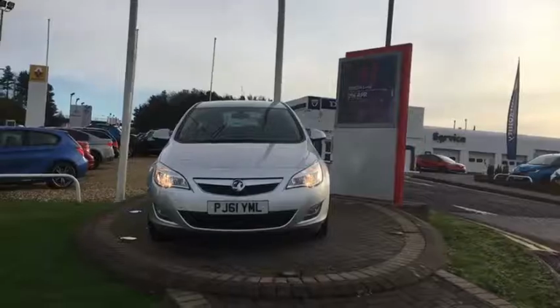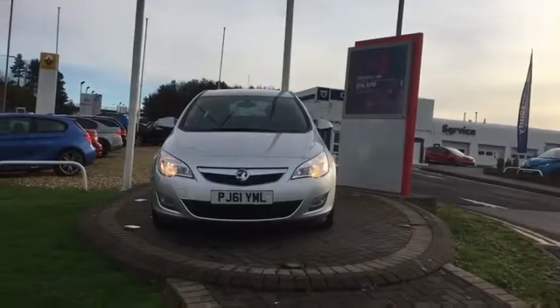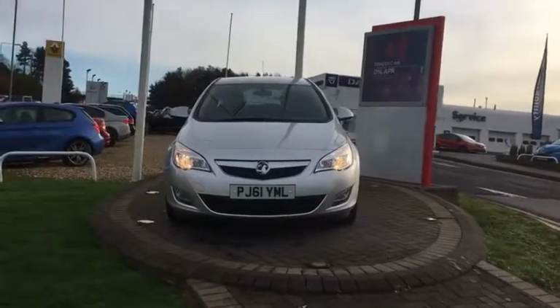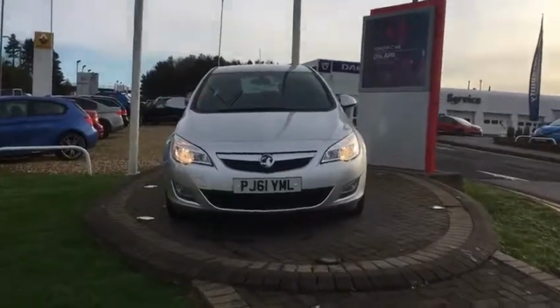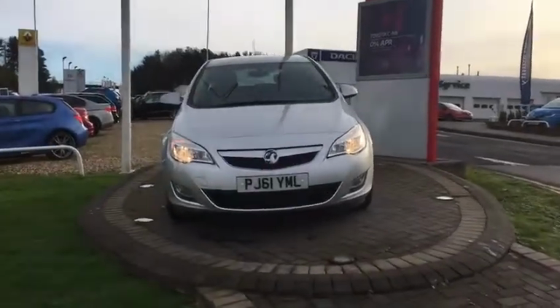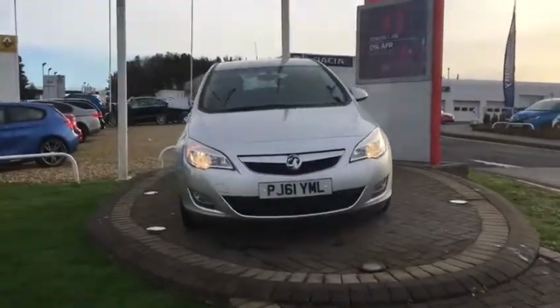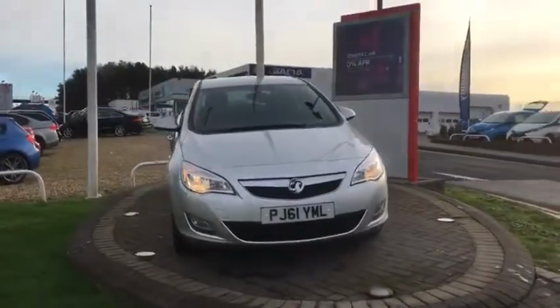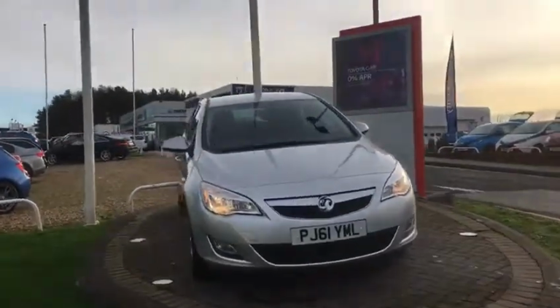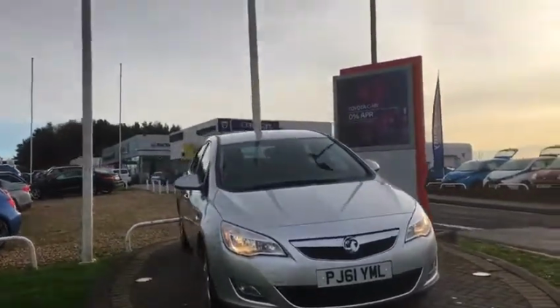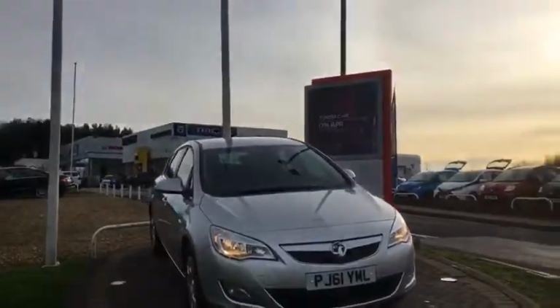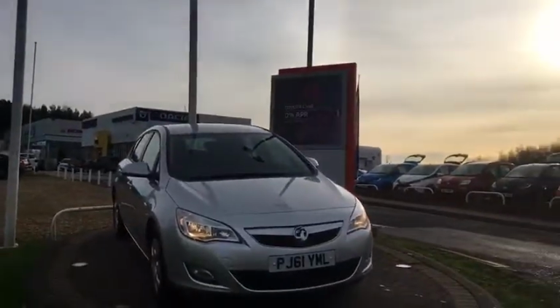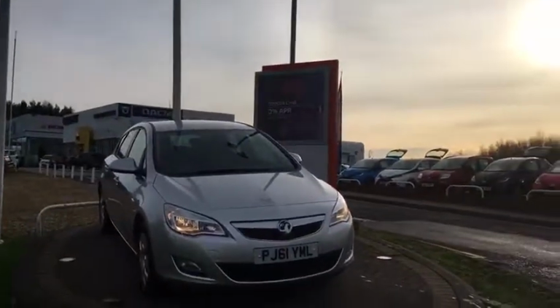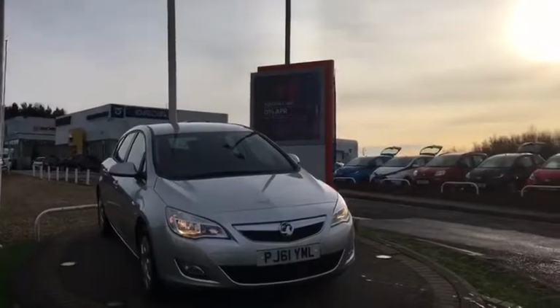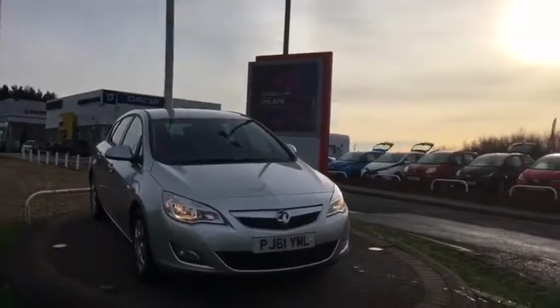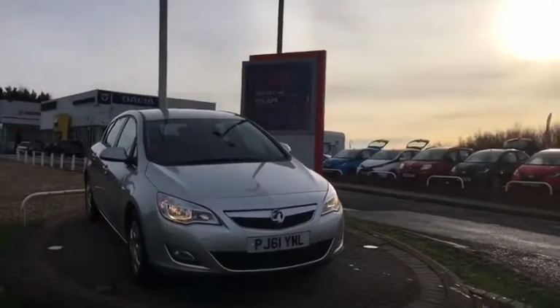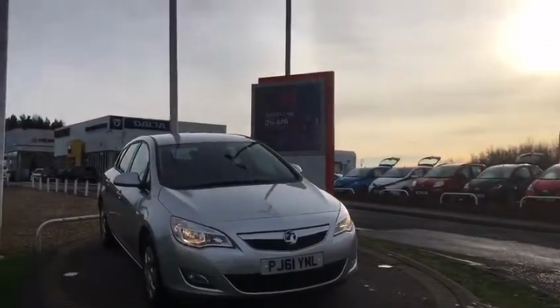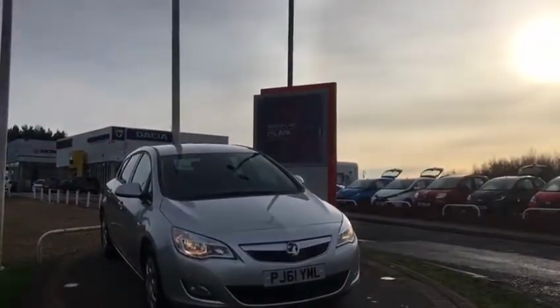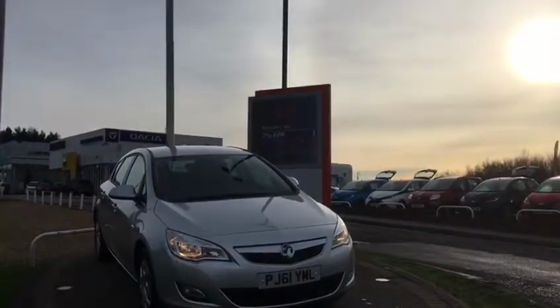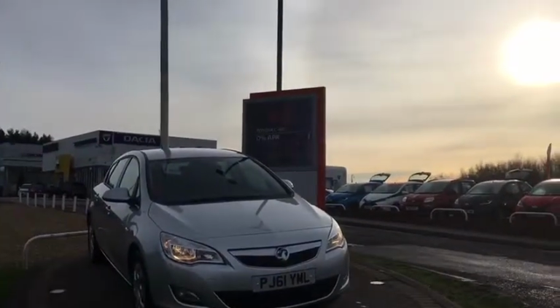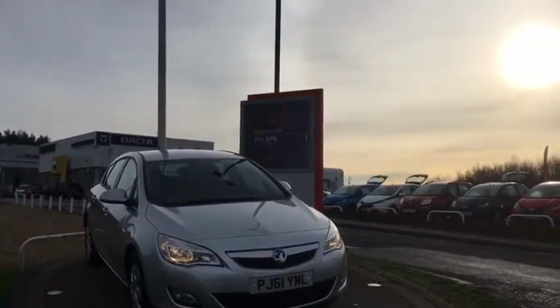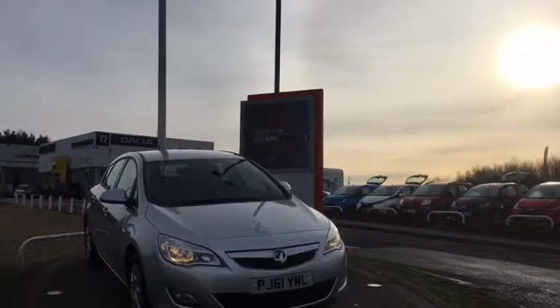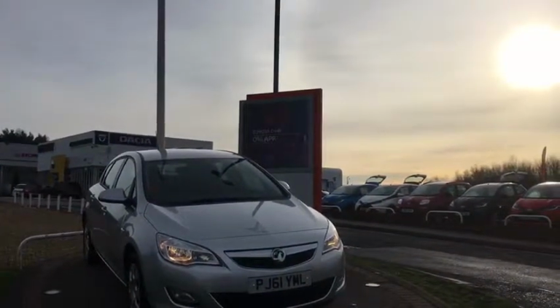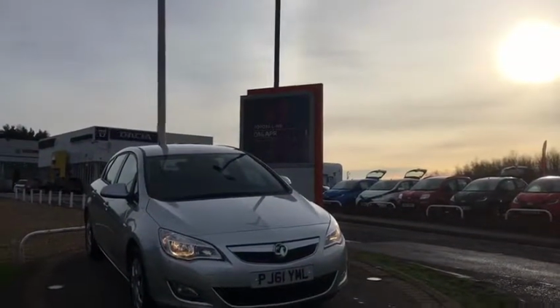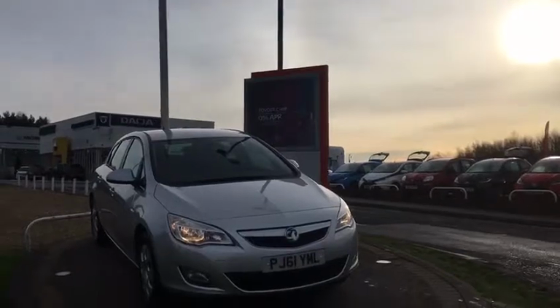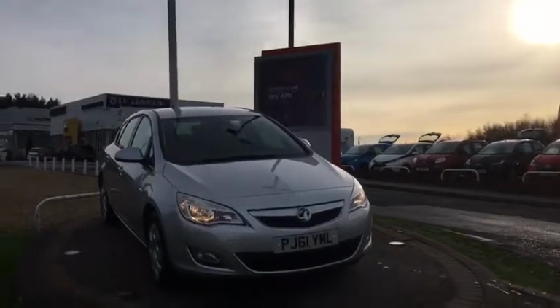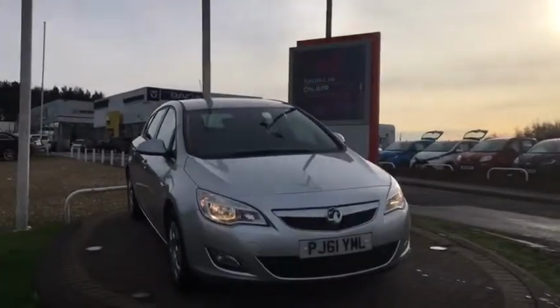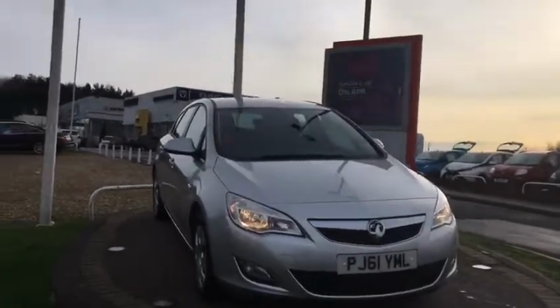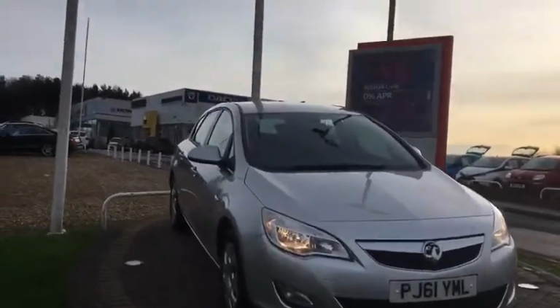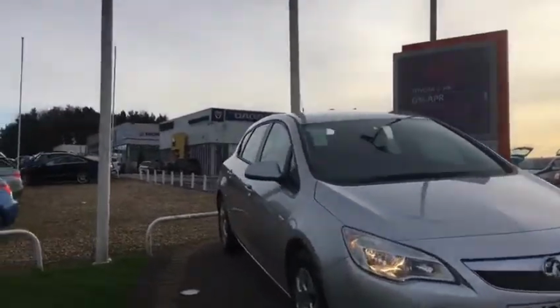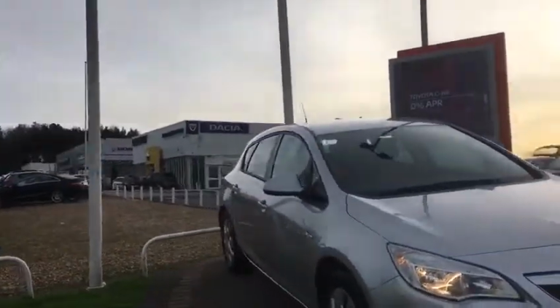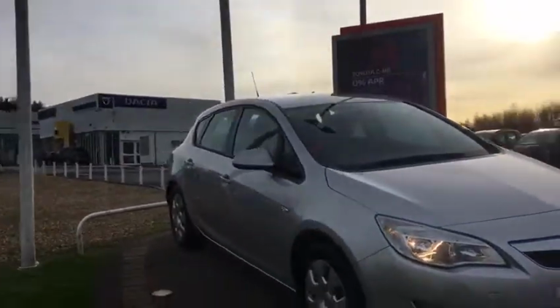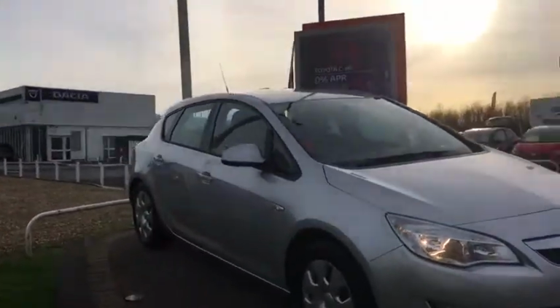Hi, welcome to WR Davis. Today's video walk round is a 2011 61 plate Vauxhall Astra 1.7 CDTI Exclusive.